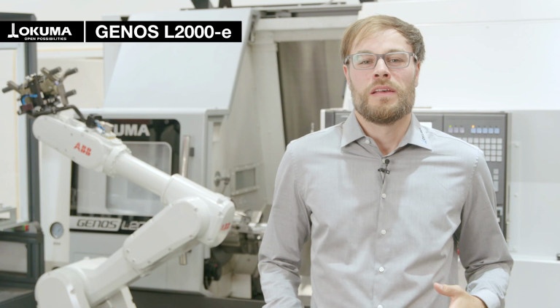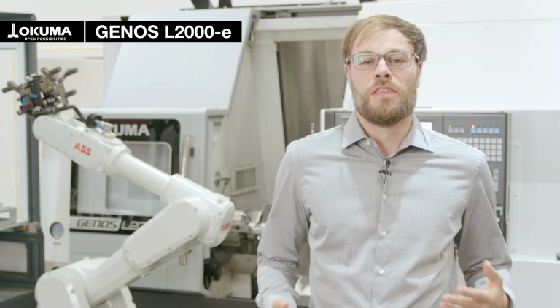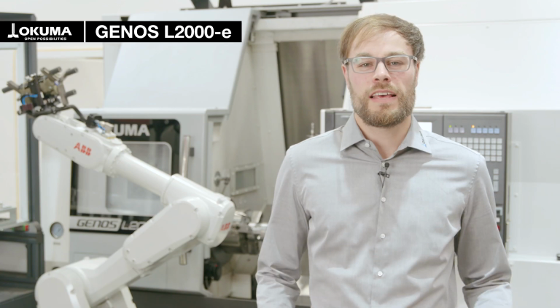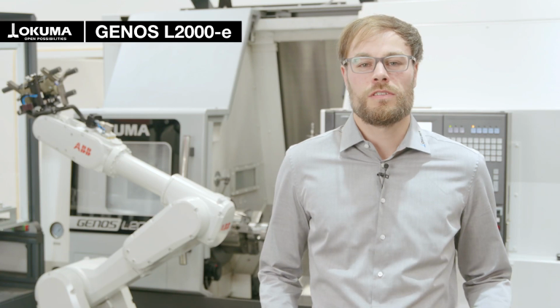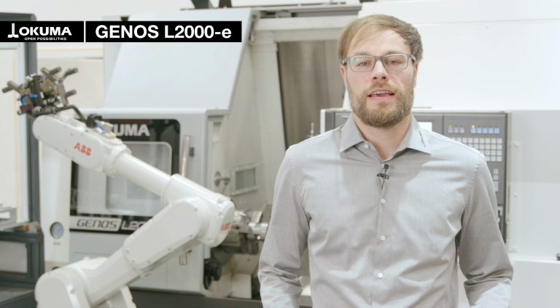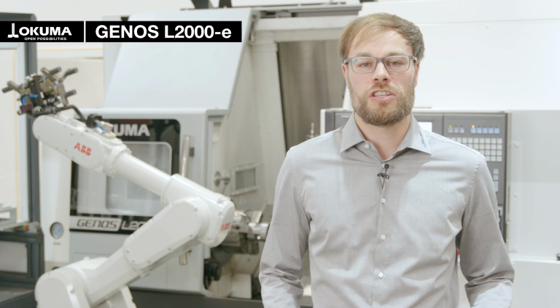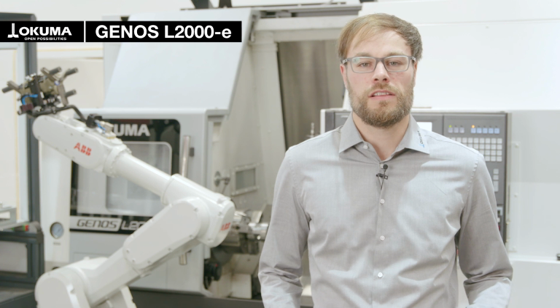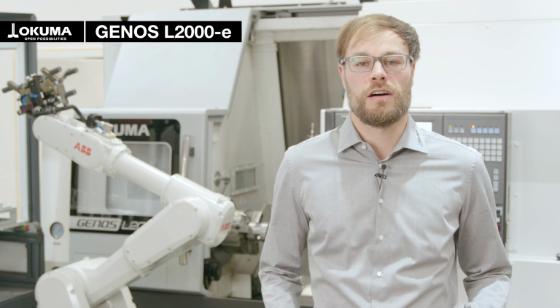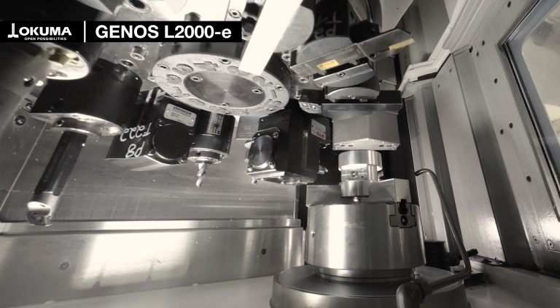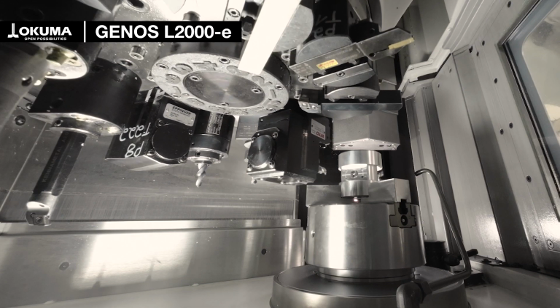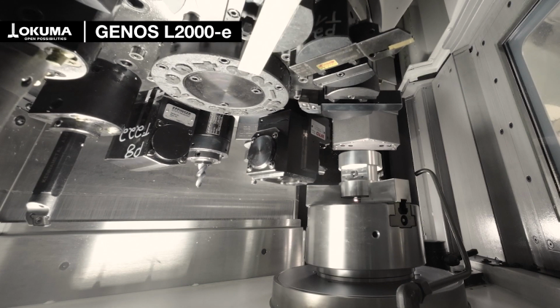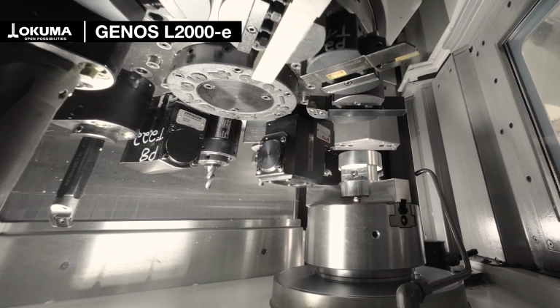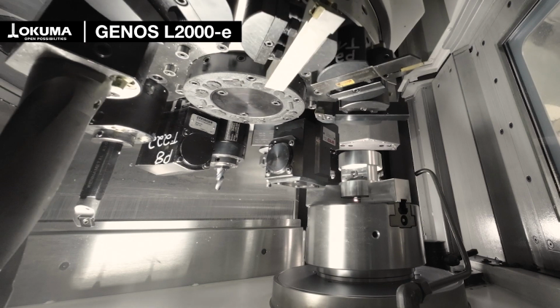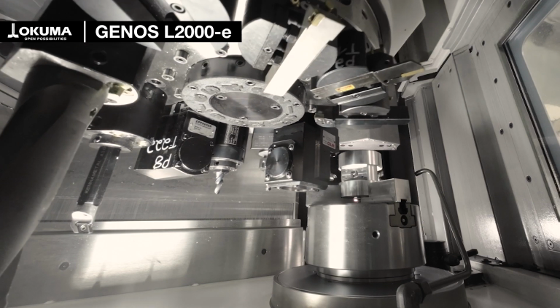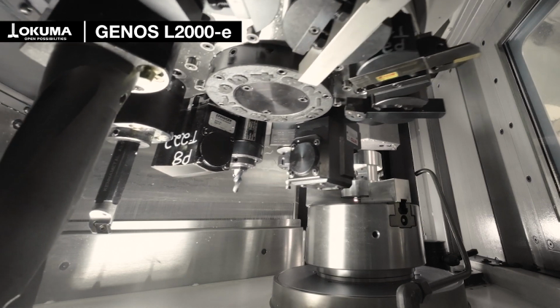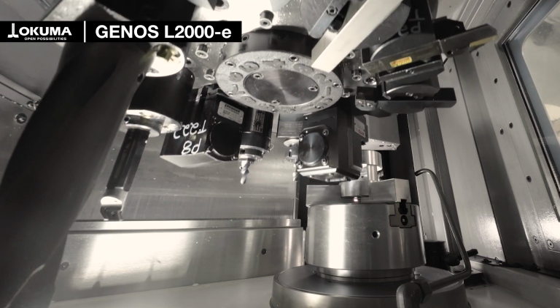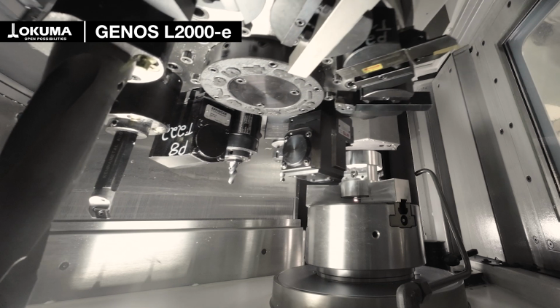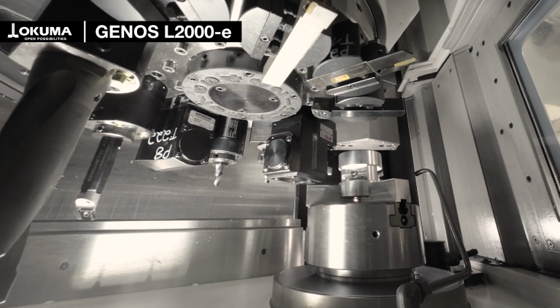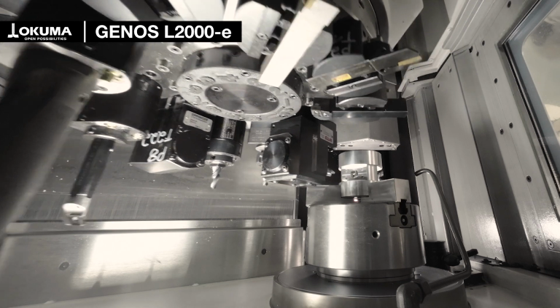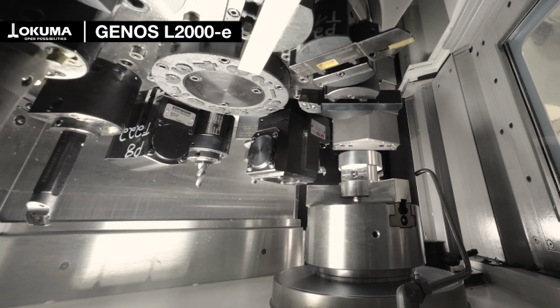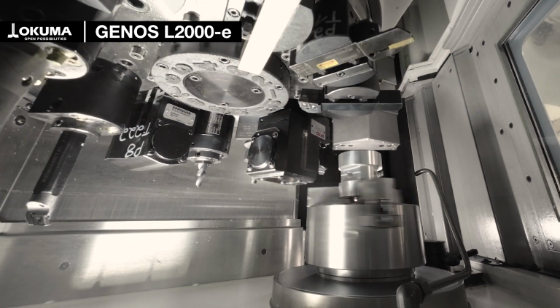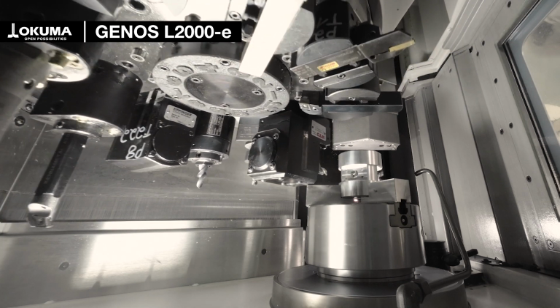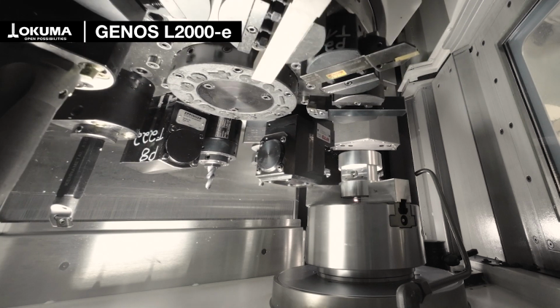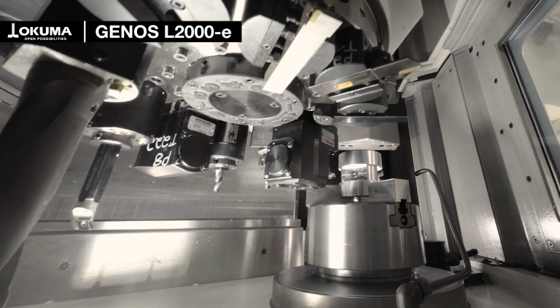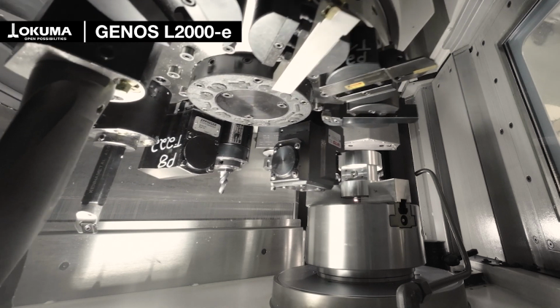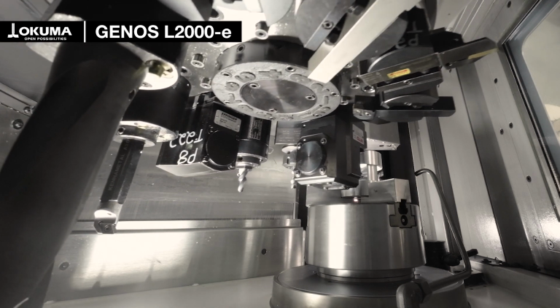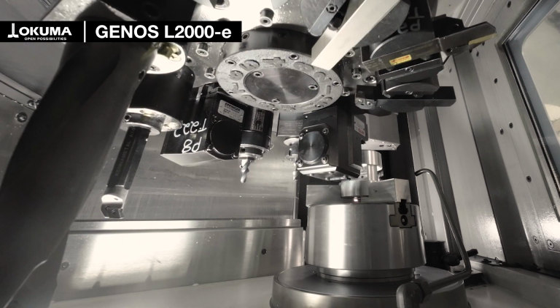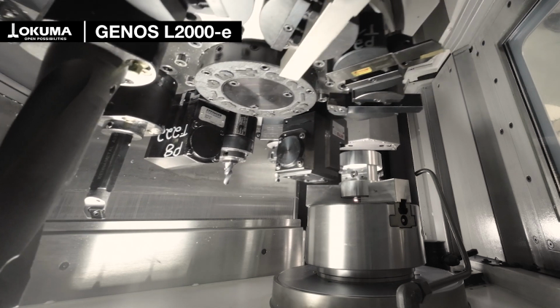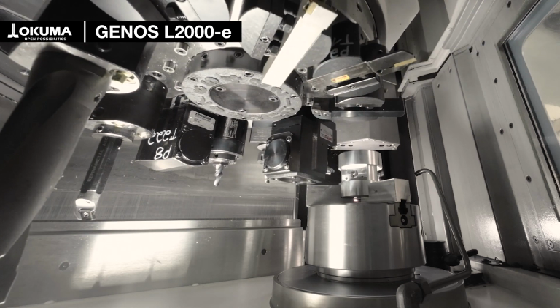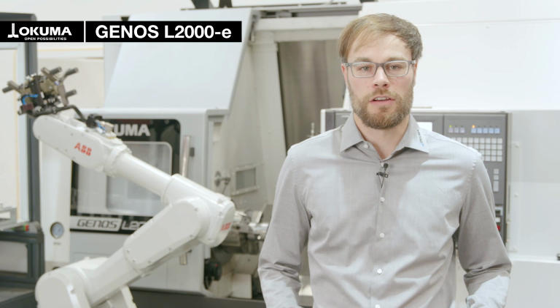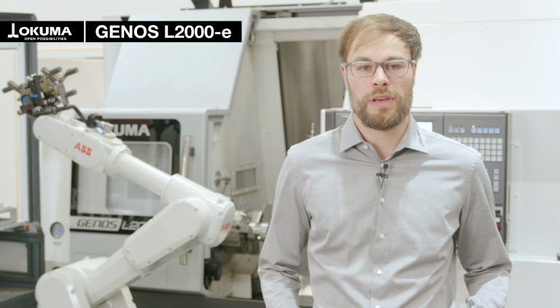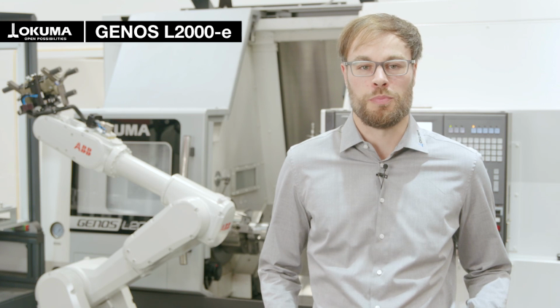The one-saddle horizontal lathe Genus L2000 is well known for its precision and cutting power. This highly evolved lathe delivers turning and optional milling capacities in a compact footprint.